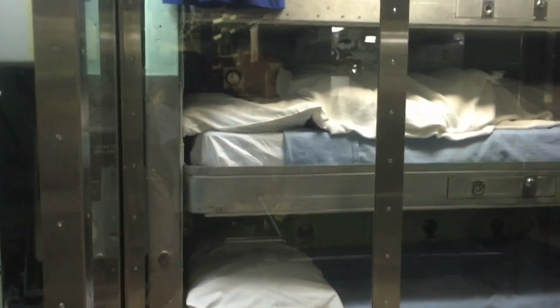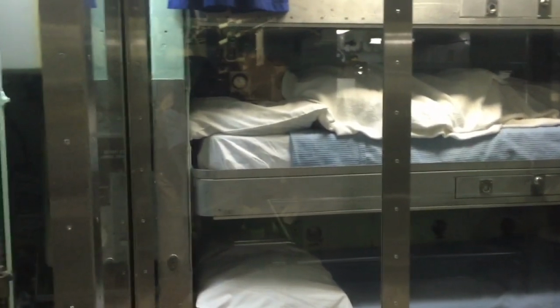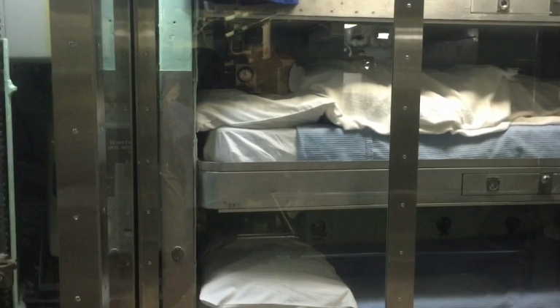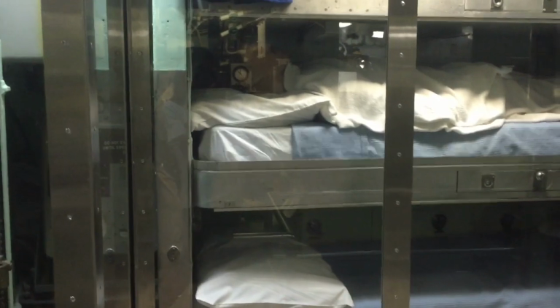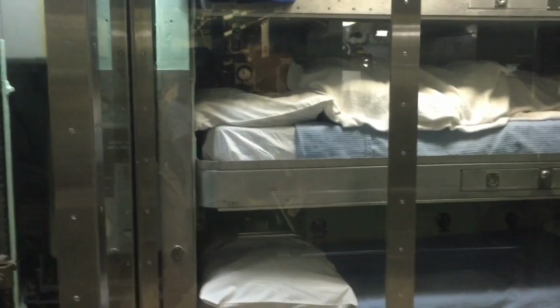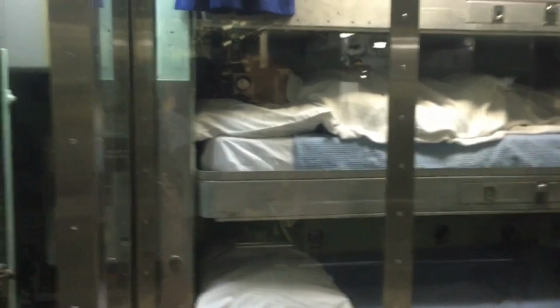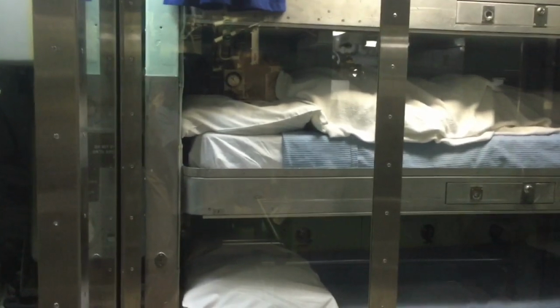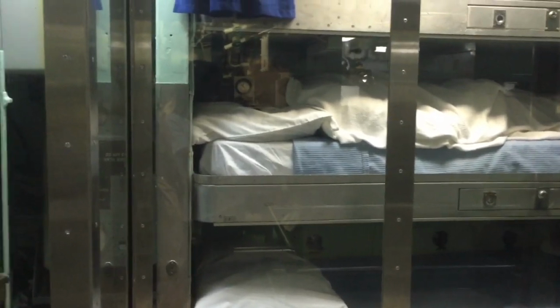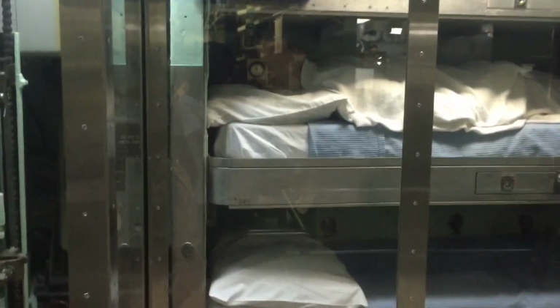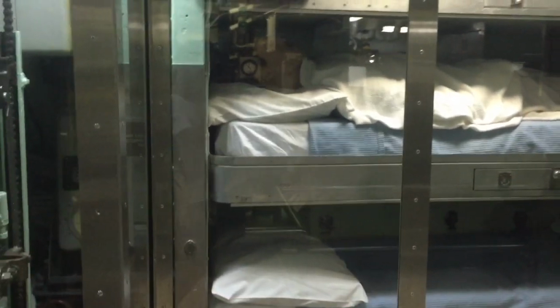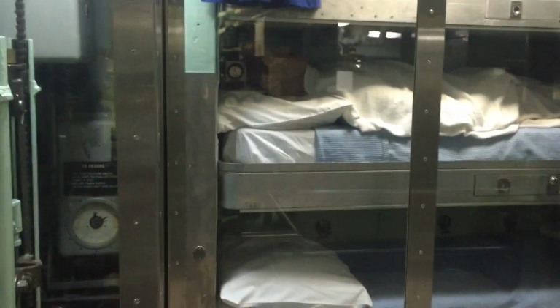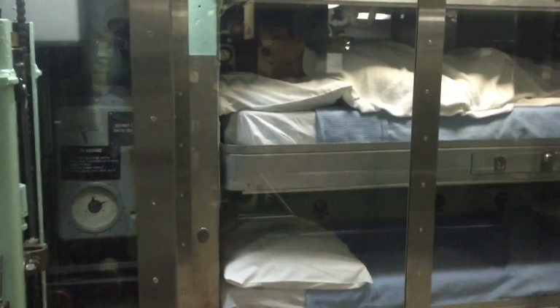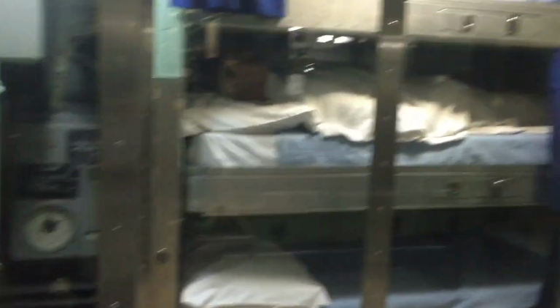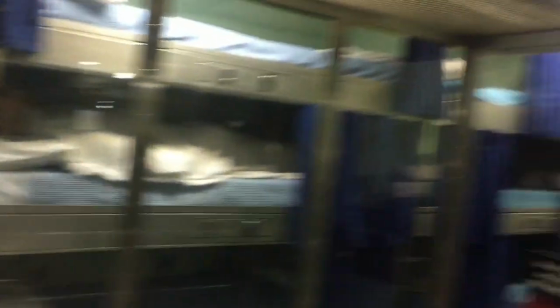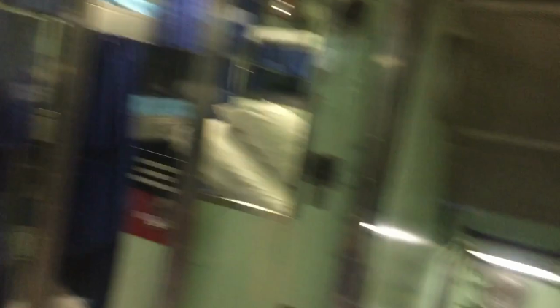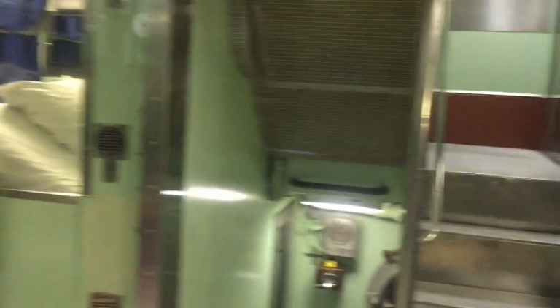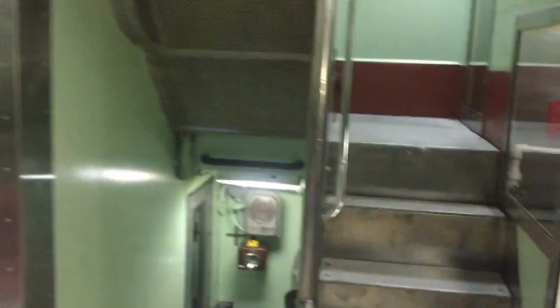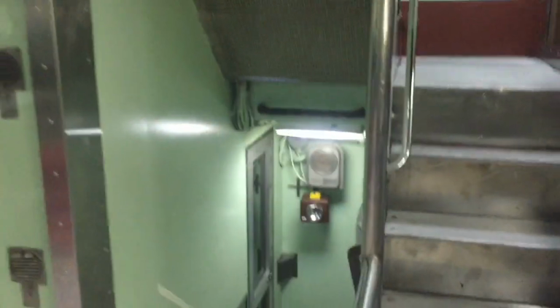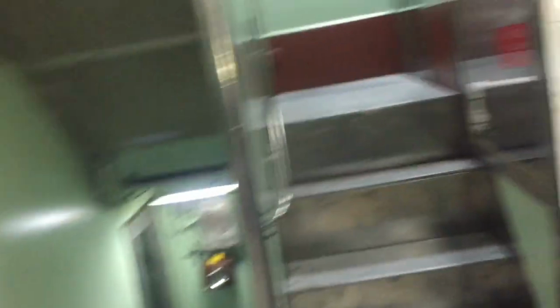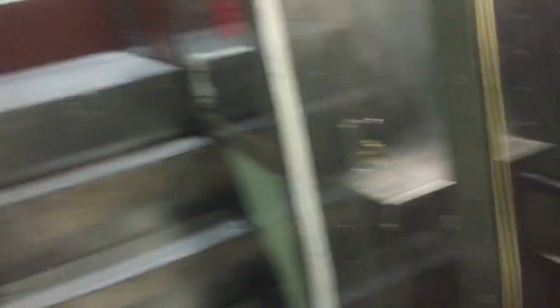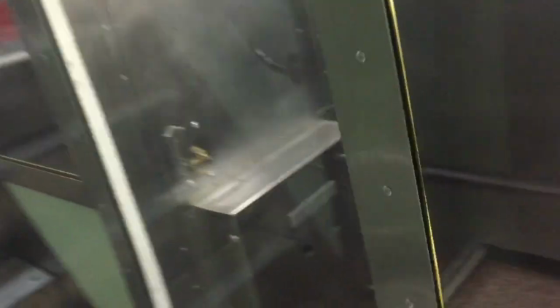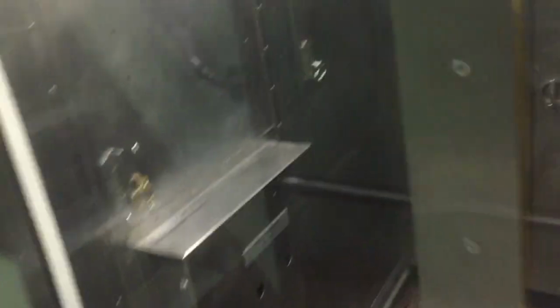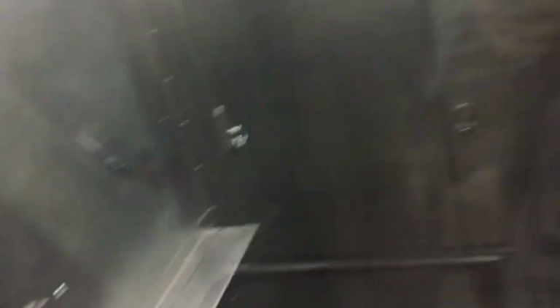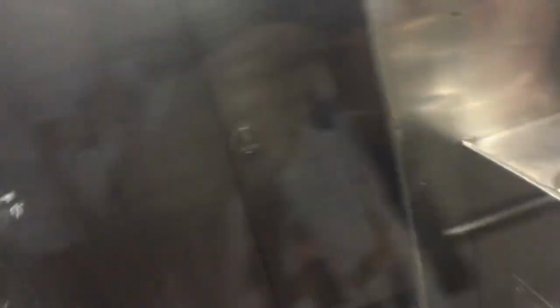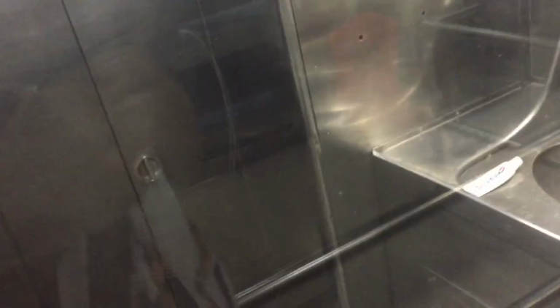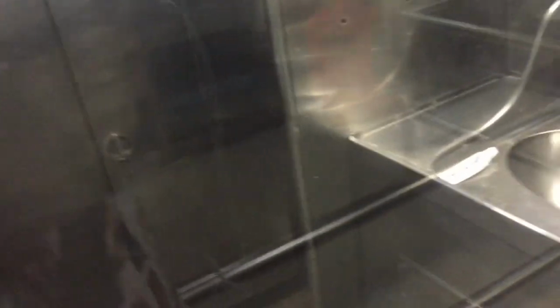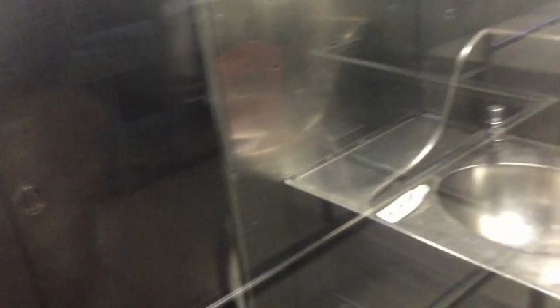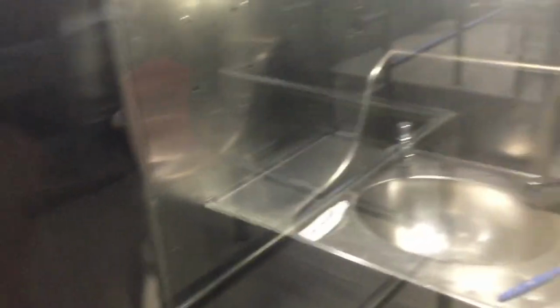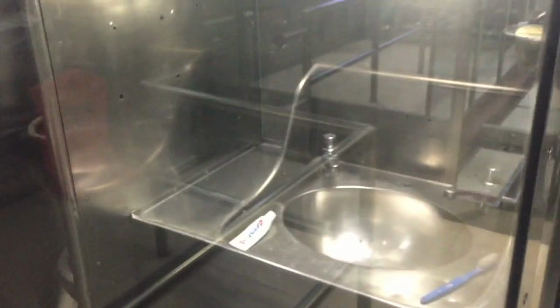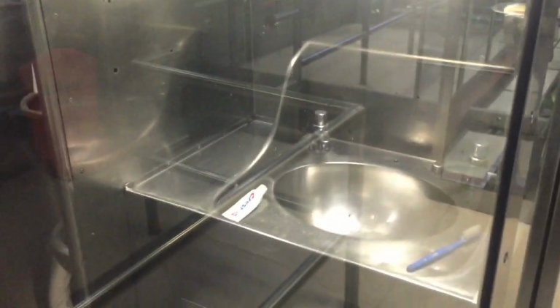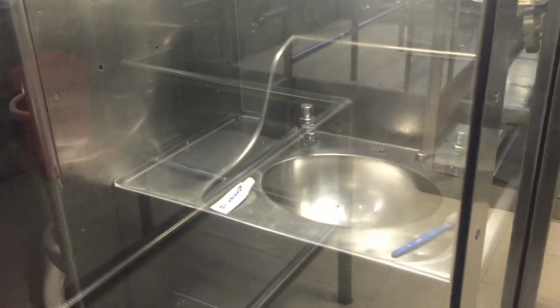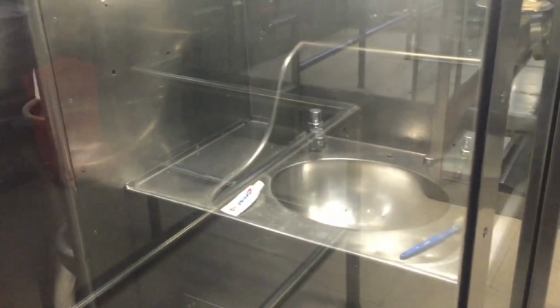We're going to be descending right now on a short flight of steps. As I do that I'm also going to pause and show you where we have one of the laboratories right here, and we can see the sink right here.